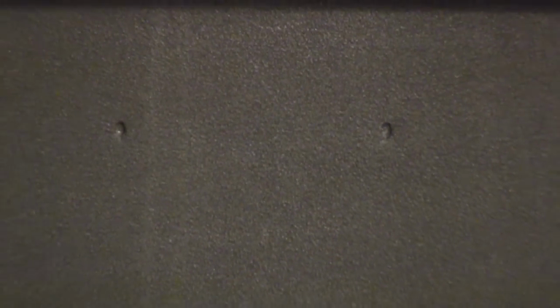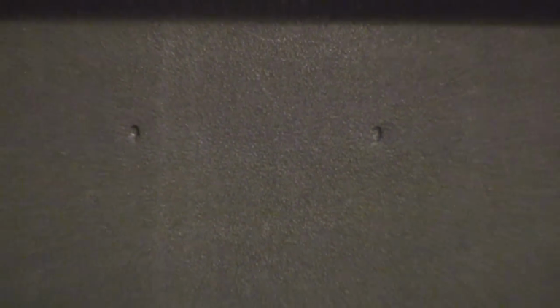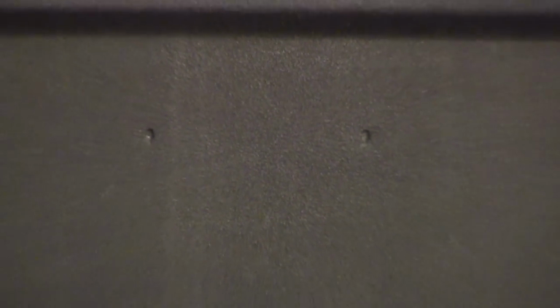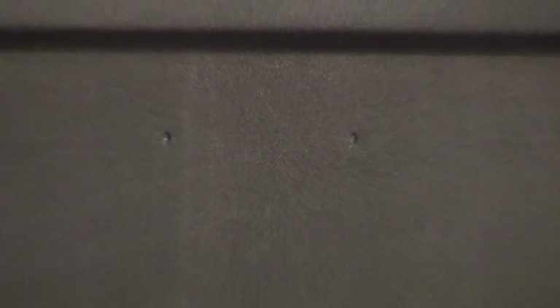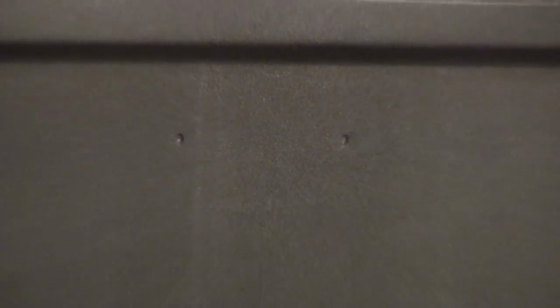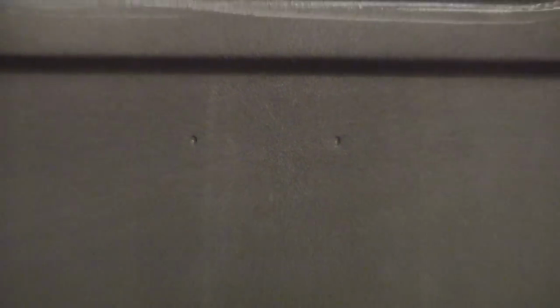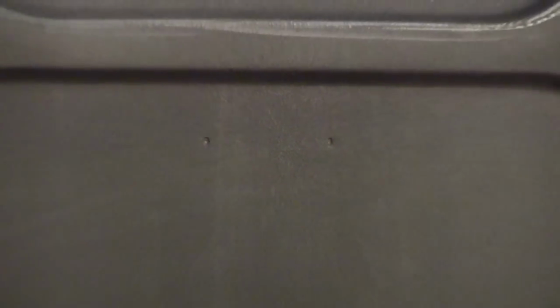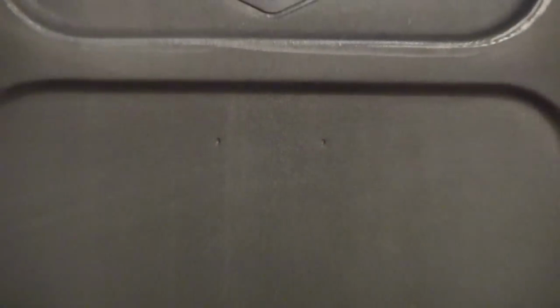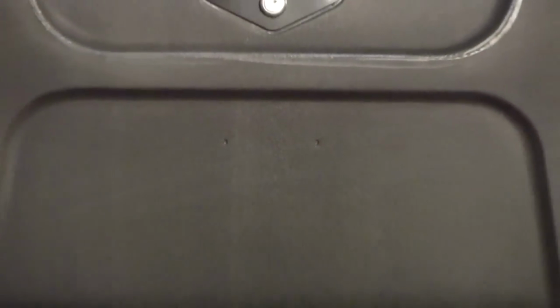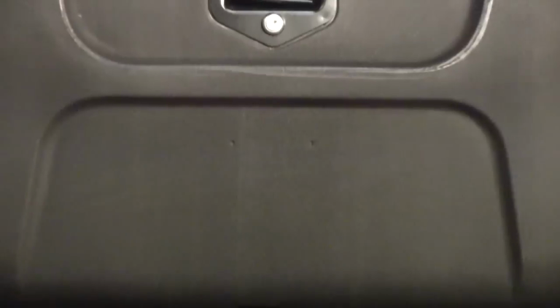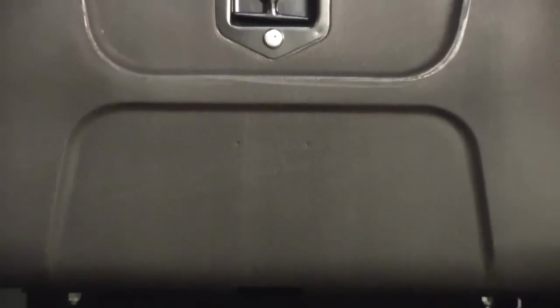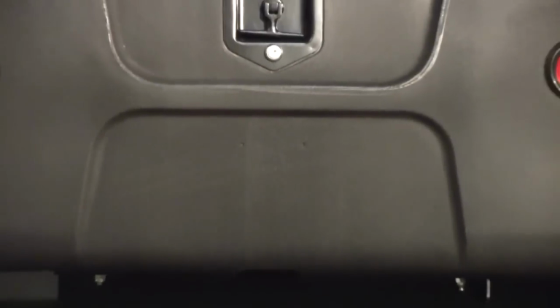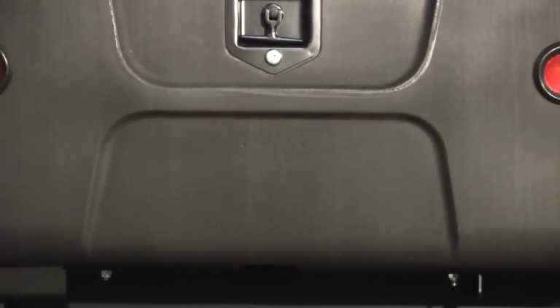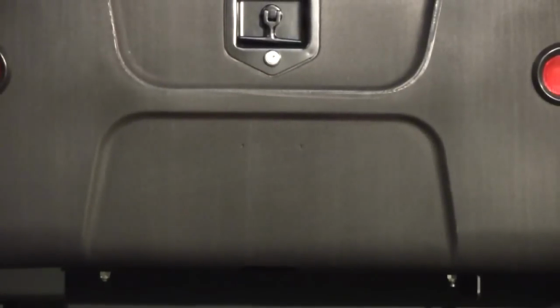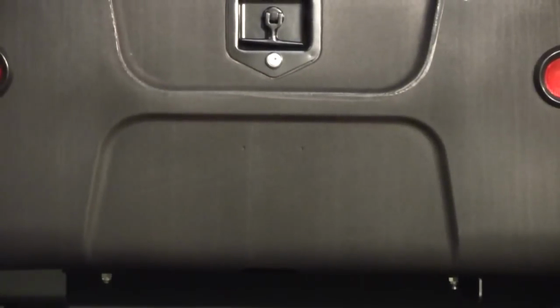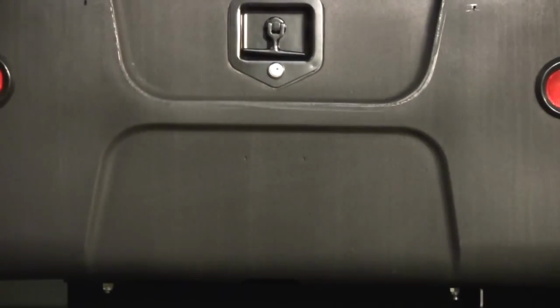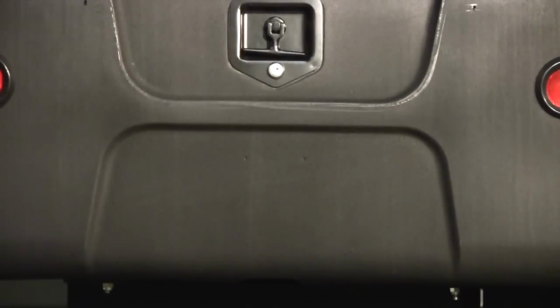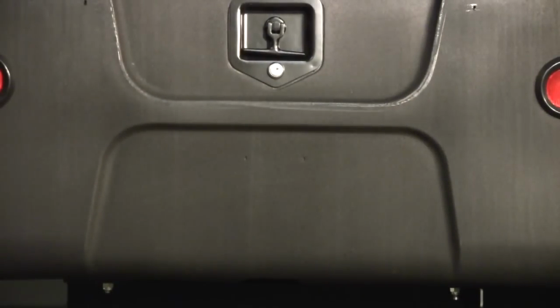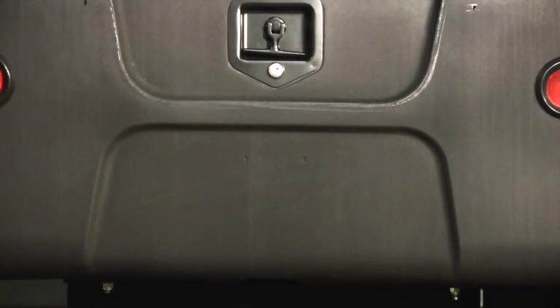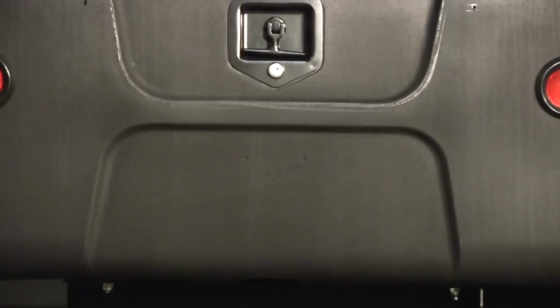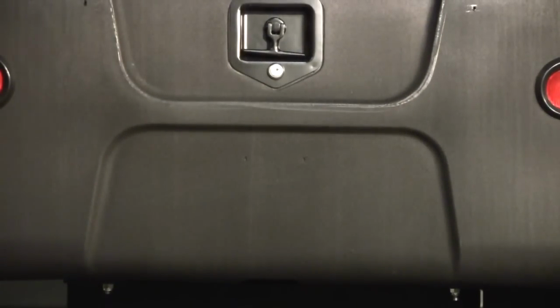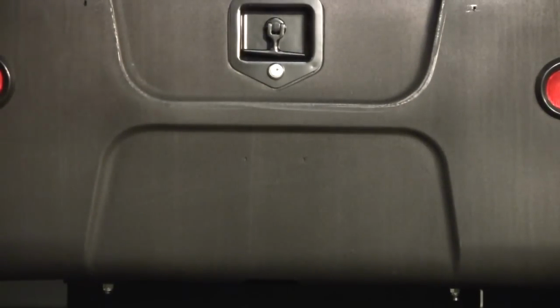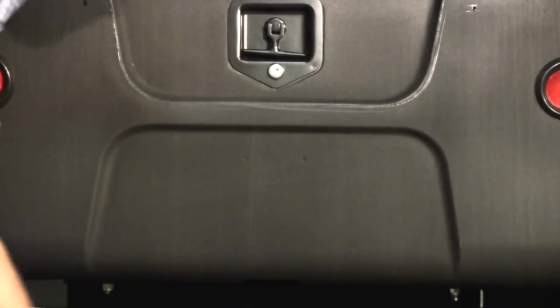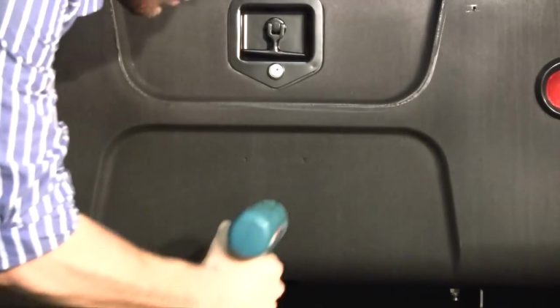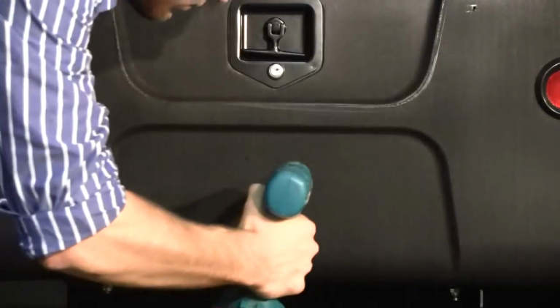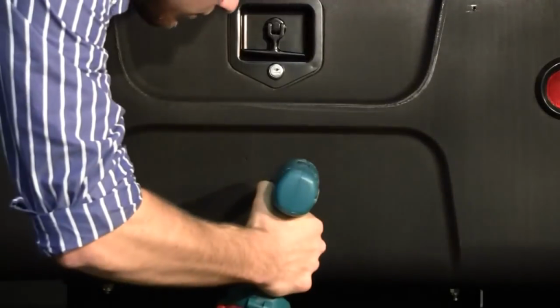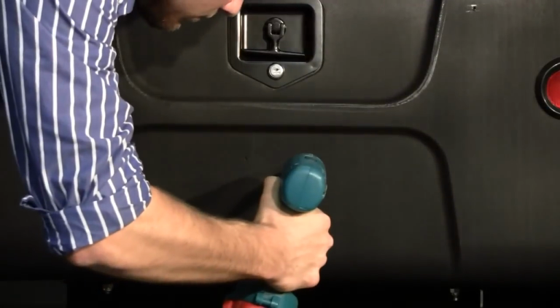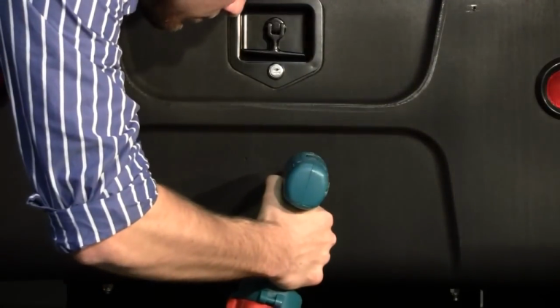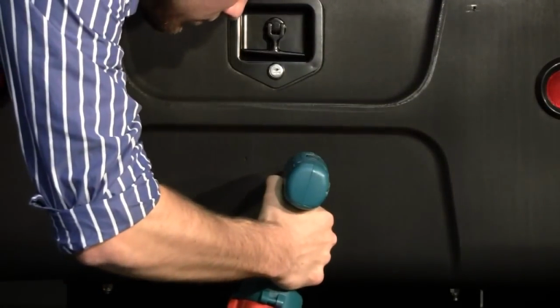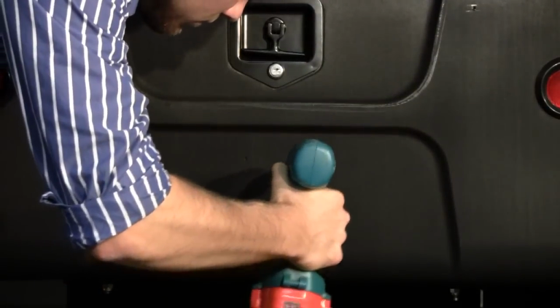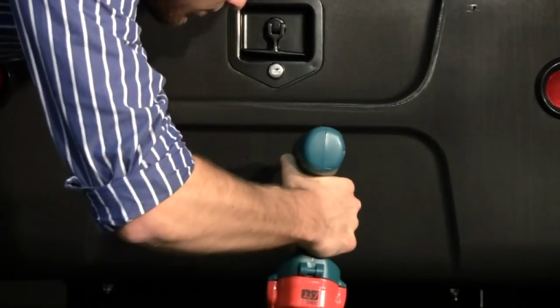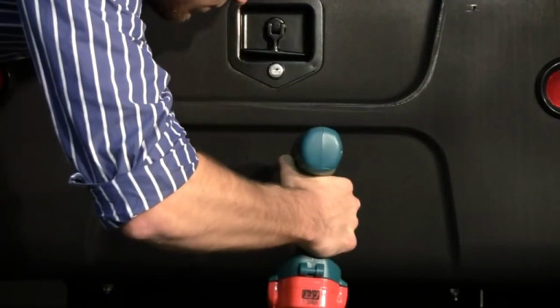Find the two indents on your box. They will be located just under the latch. Use the 3/16 inch drill bit to drill these indents.